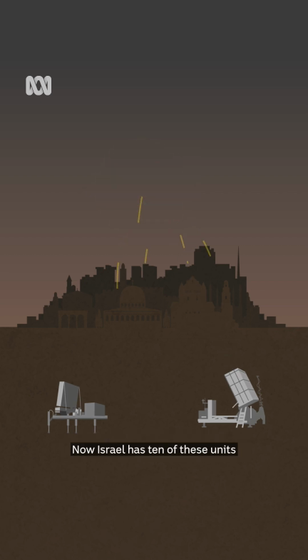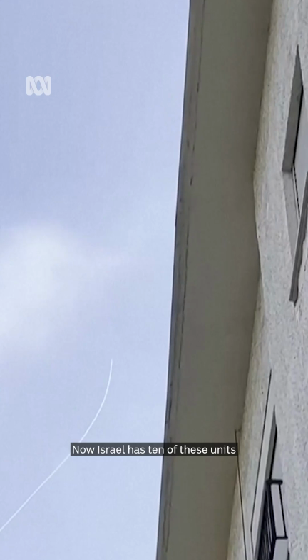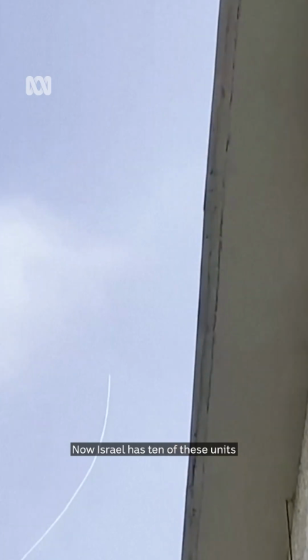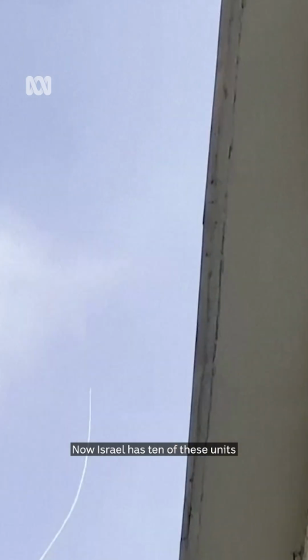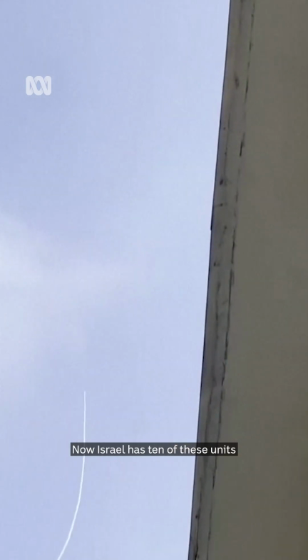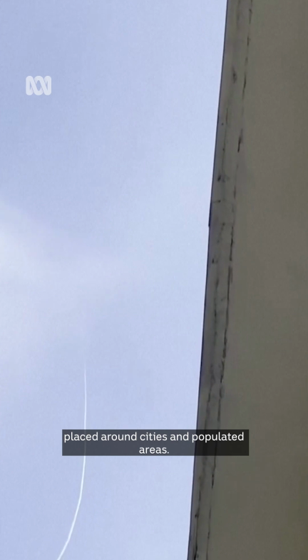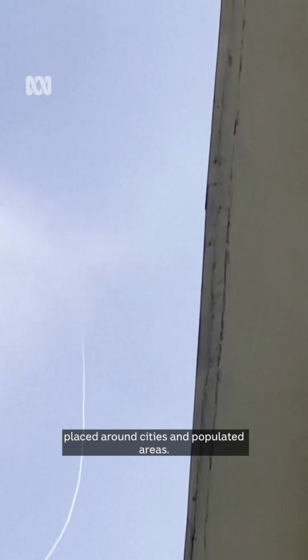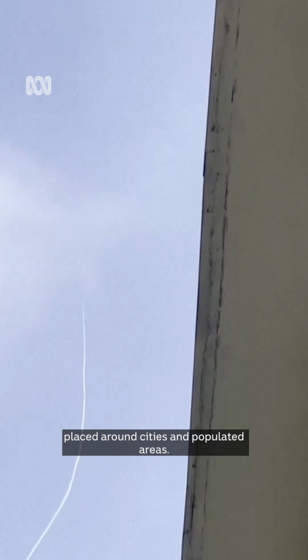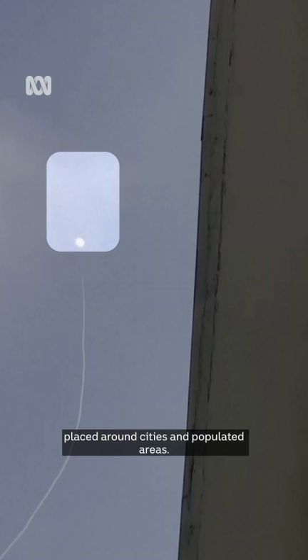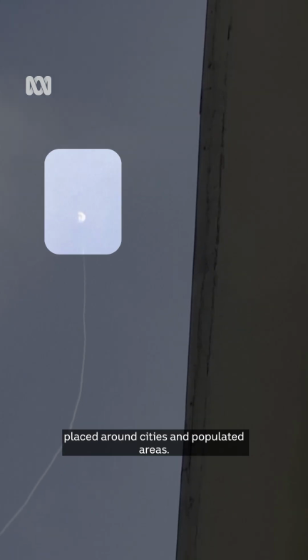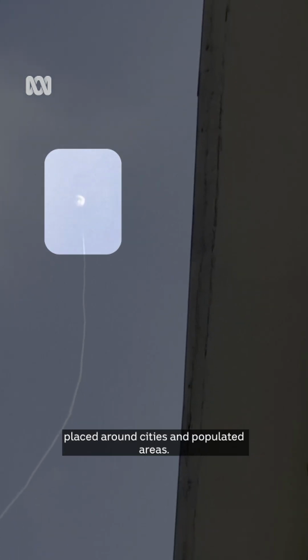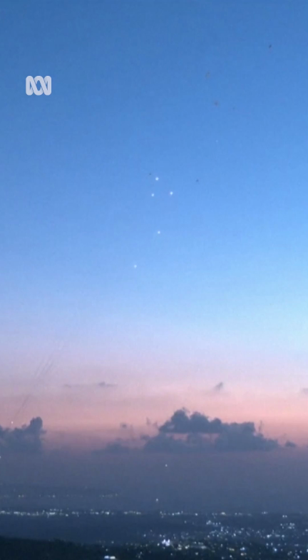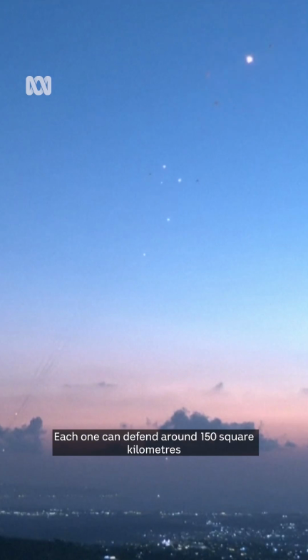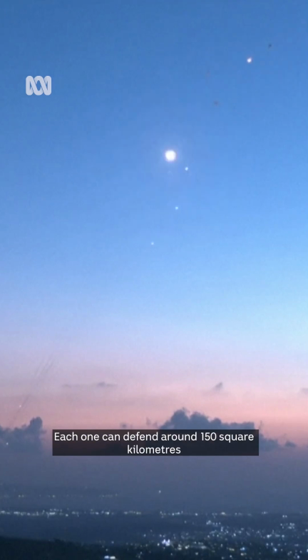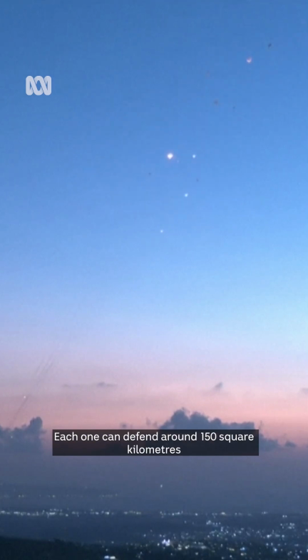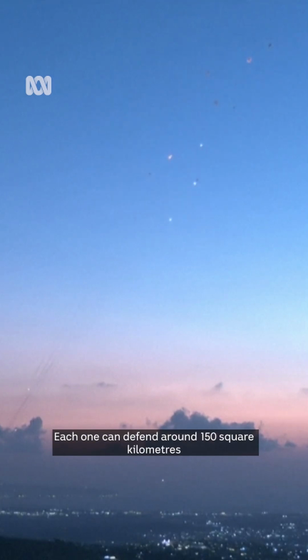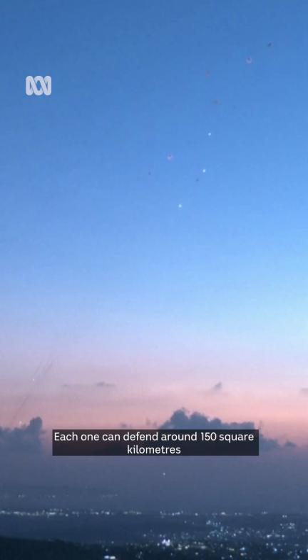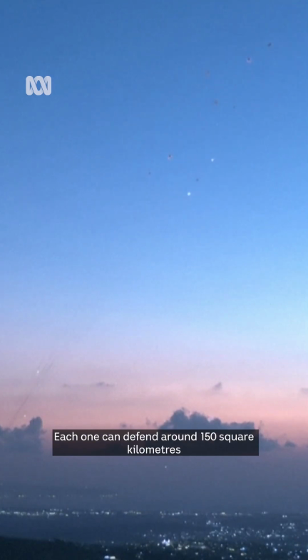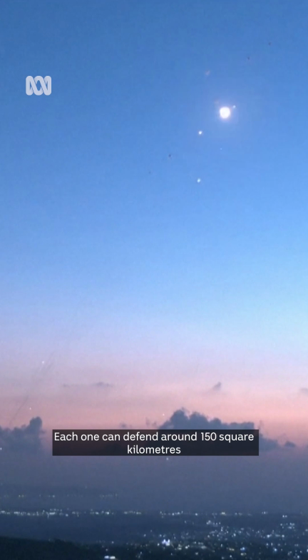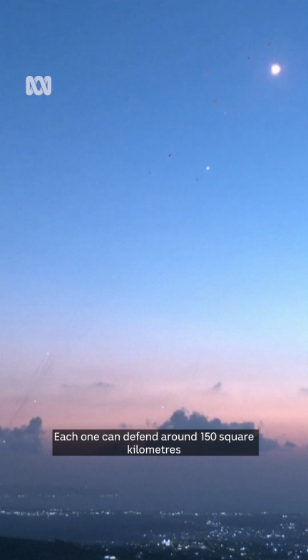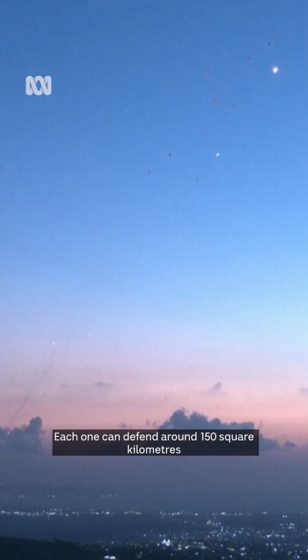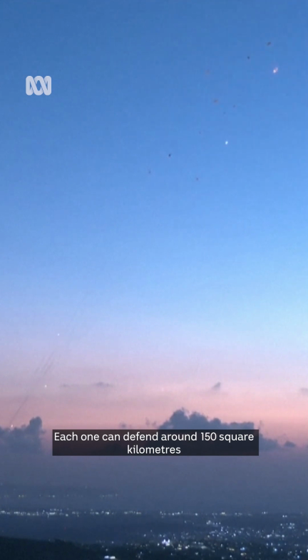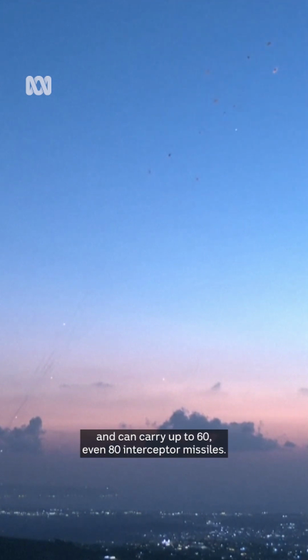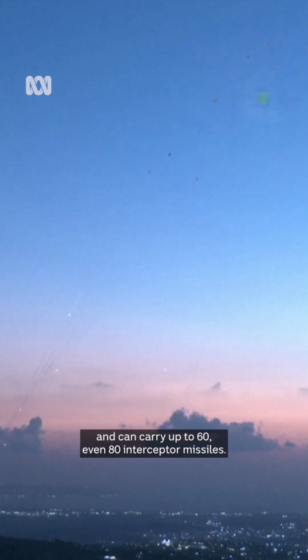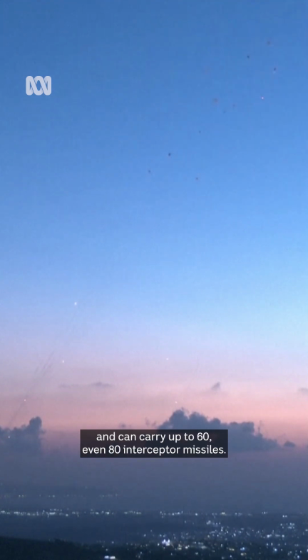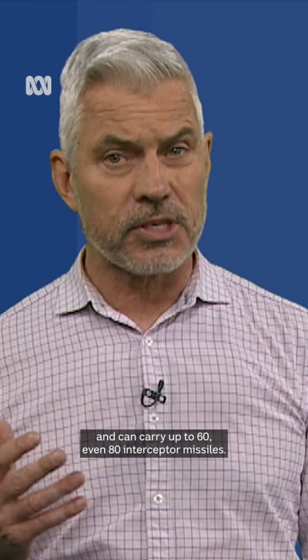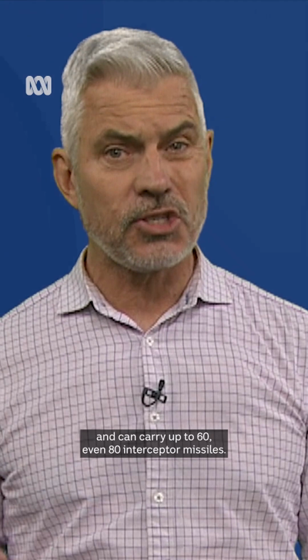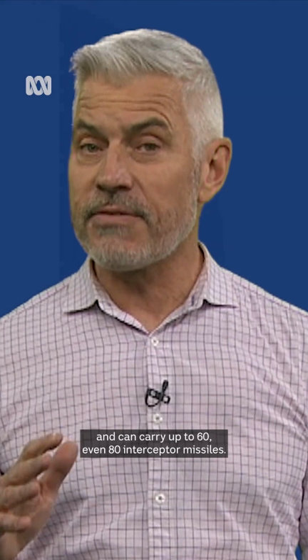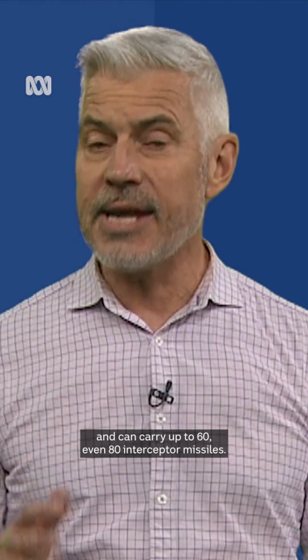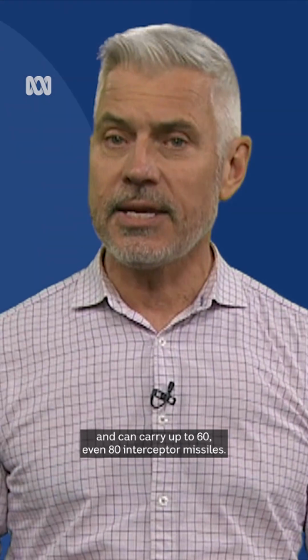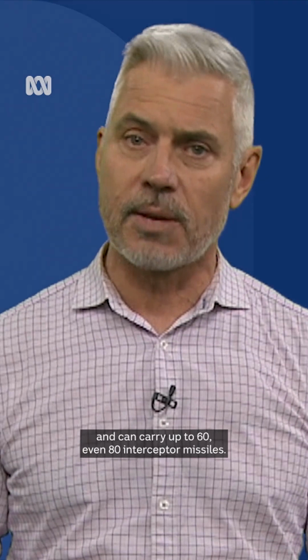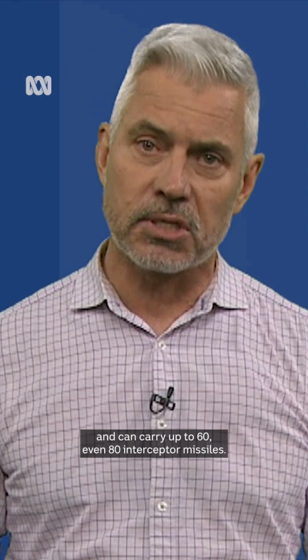Israel has 10 of these units placed around cities and populated areas. Each one can defend around 150 square kilometres and can carry up to 60, even 80 interceptor missiles.